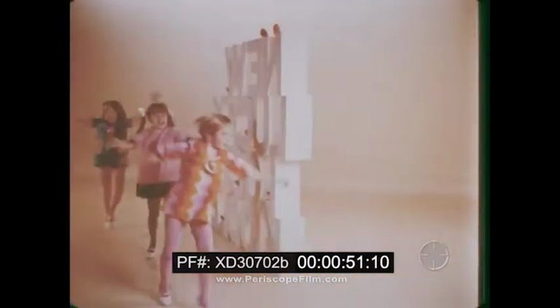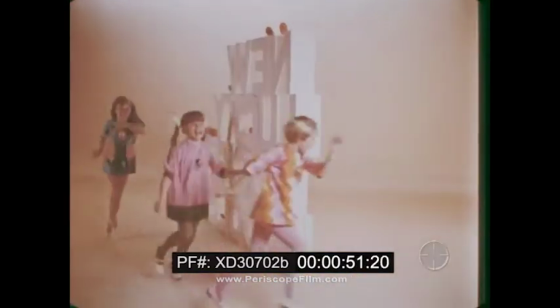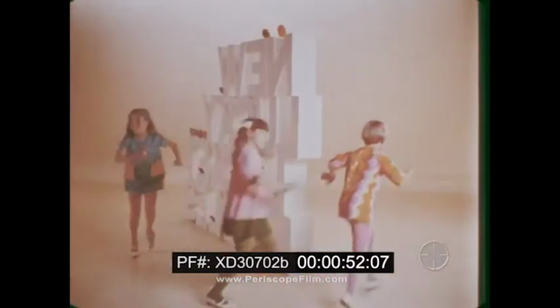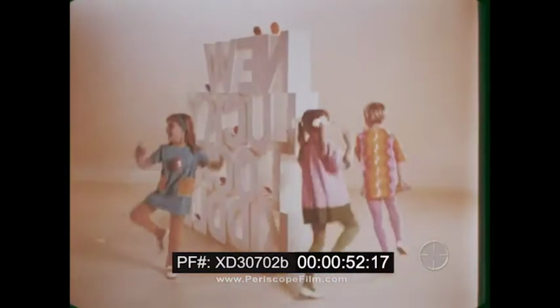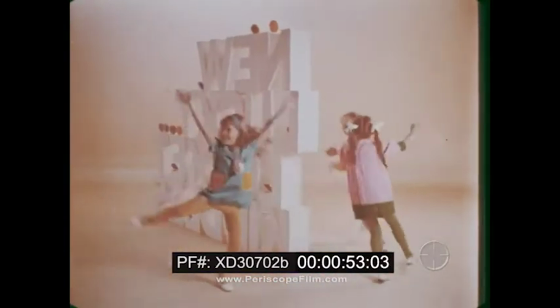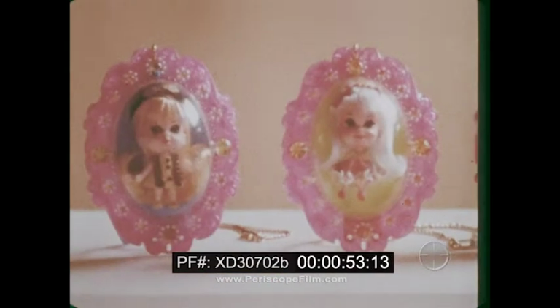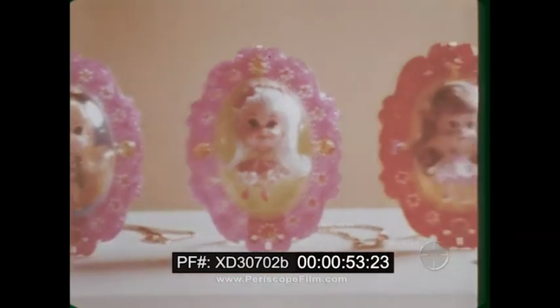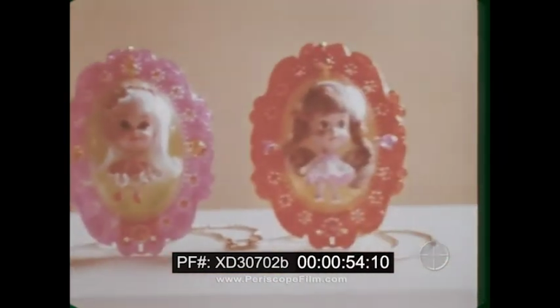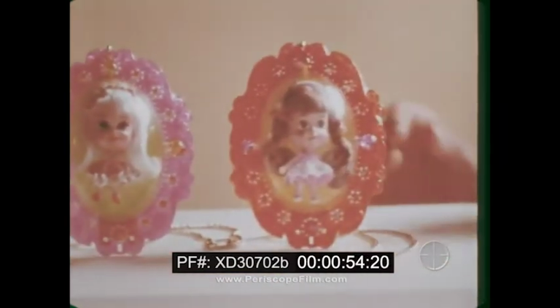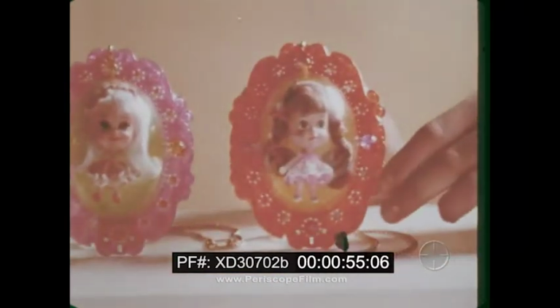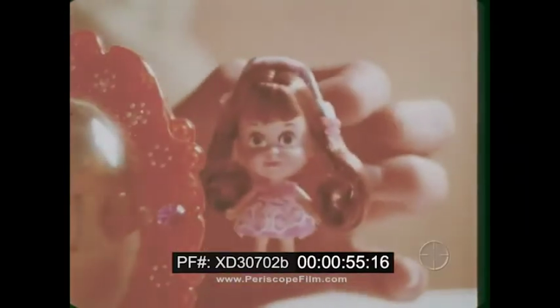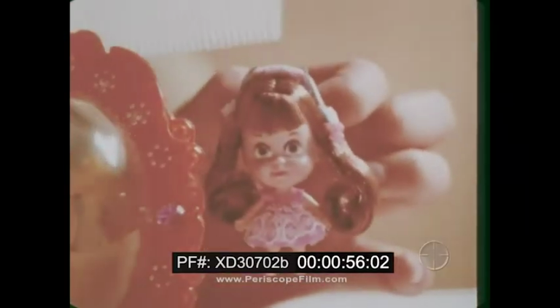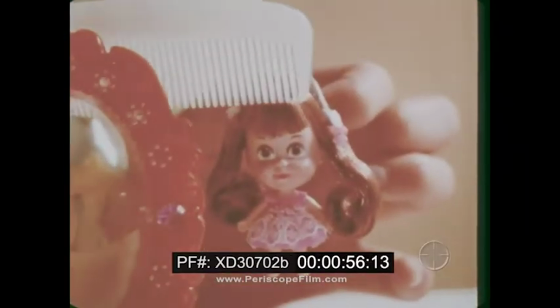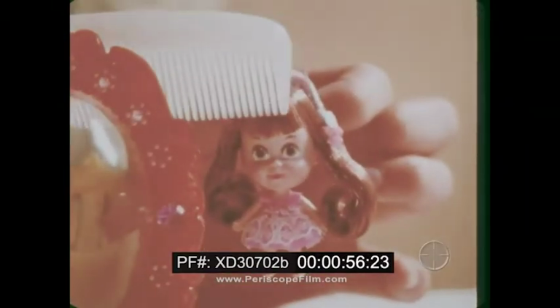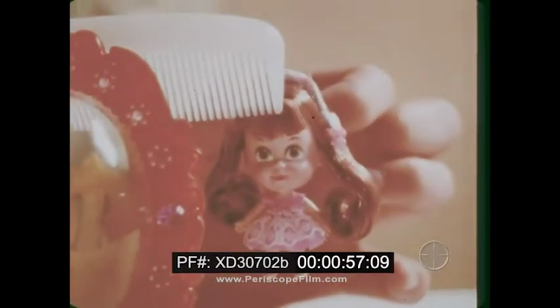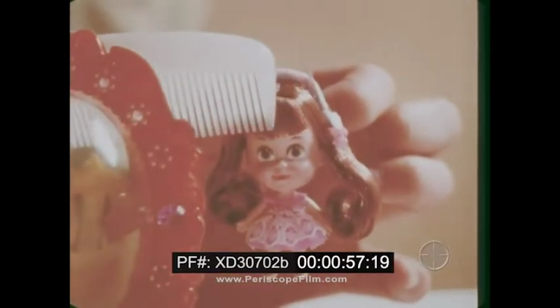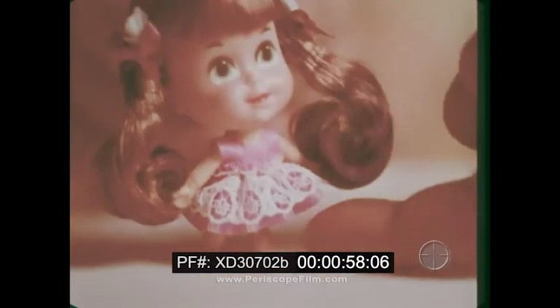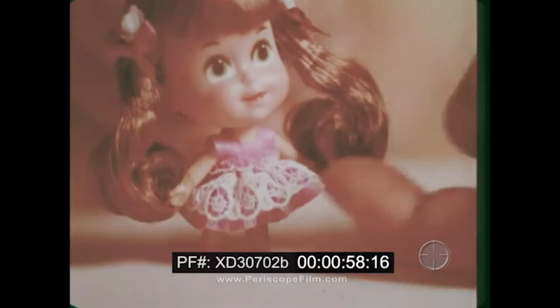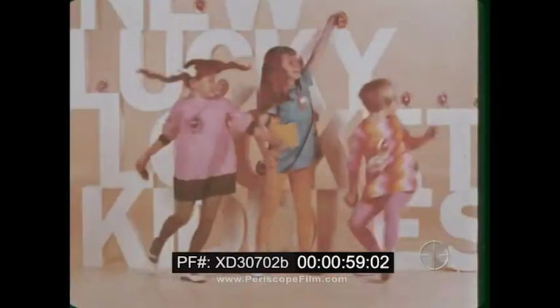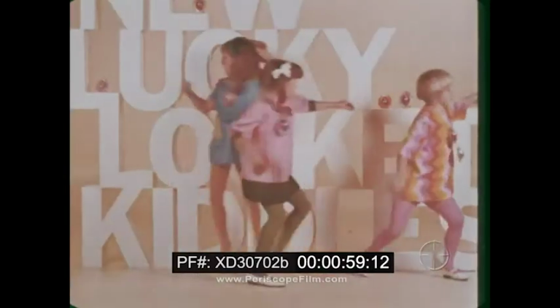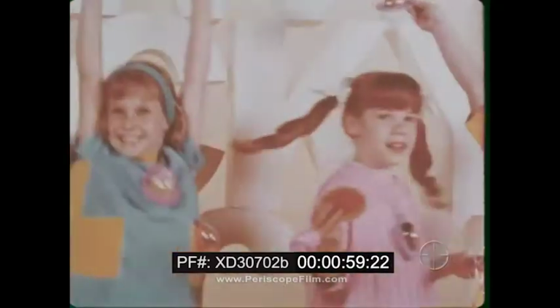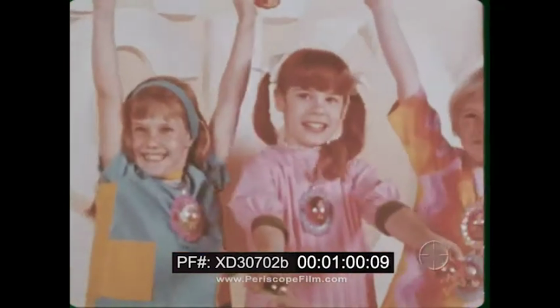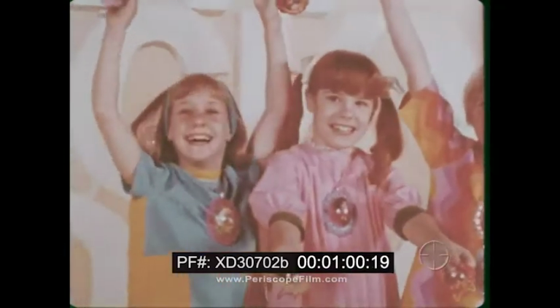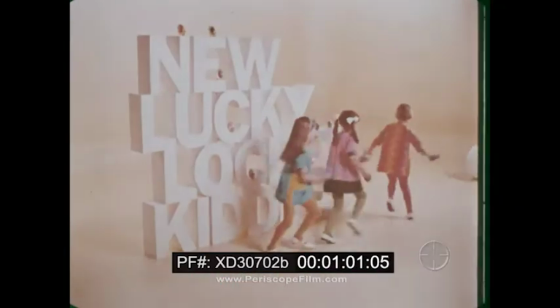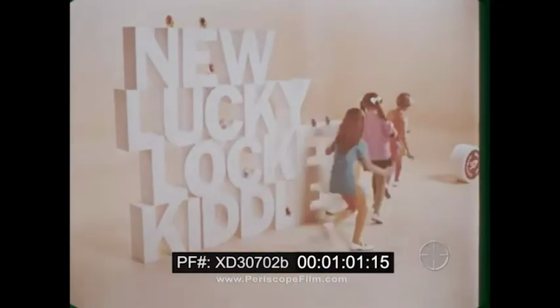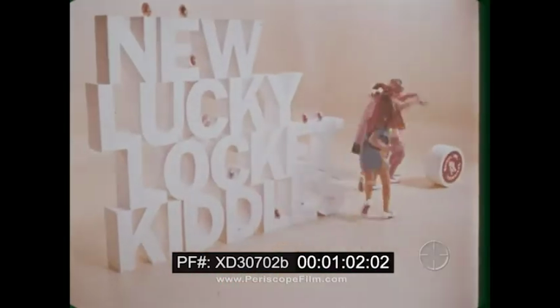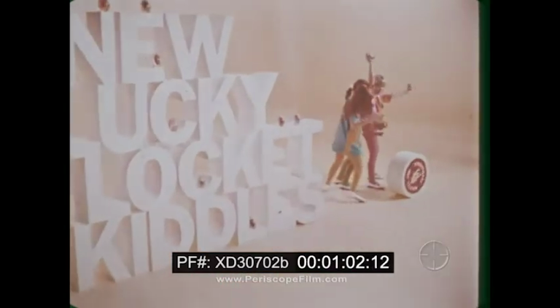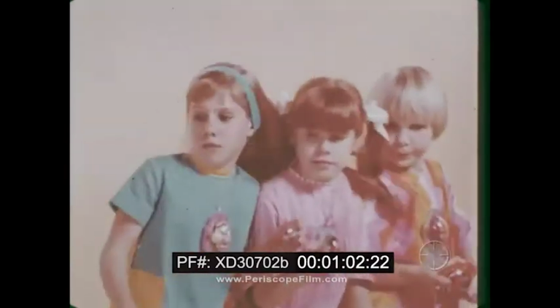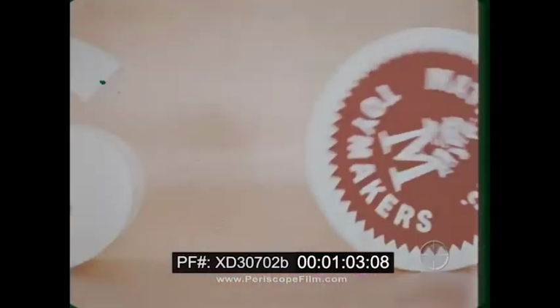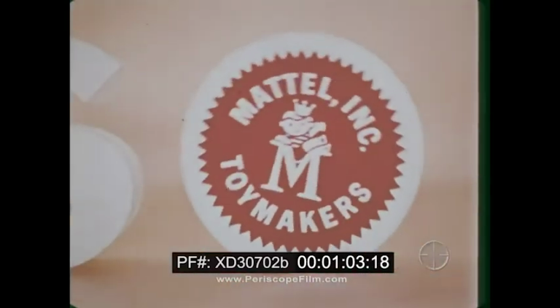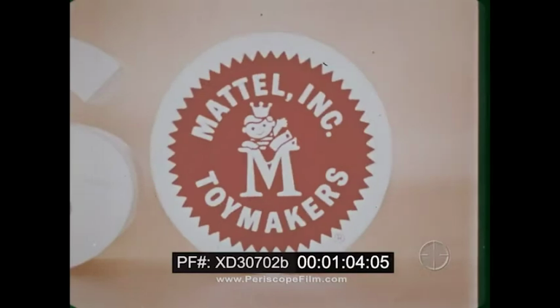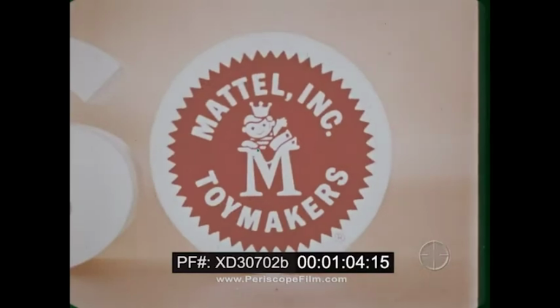Lucky Locket Kittles are new and different. New locket colors outside, different kittles inside, with new hairdos and new clothes. New Lucky Locket Kittles — and you can tell they're Mattel. You all can tell, 'cause they're swell.